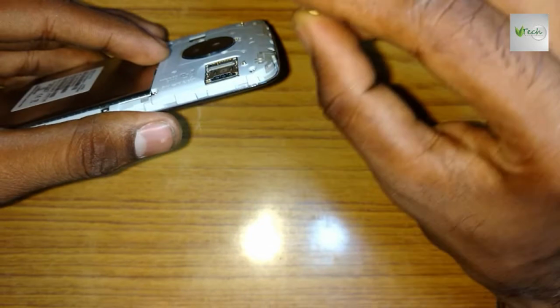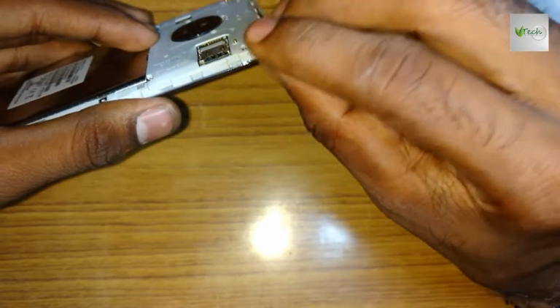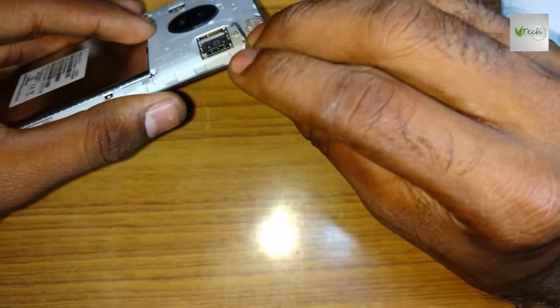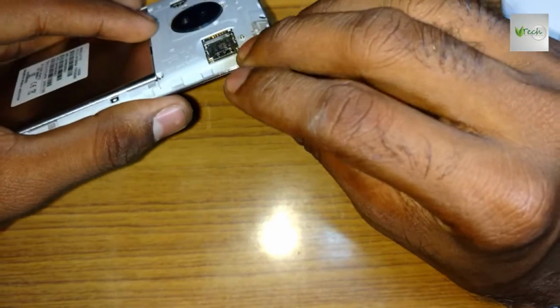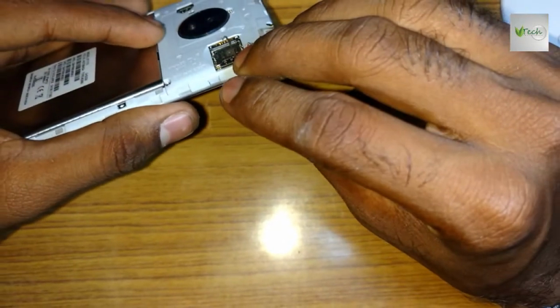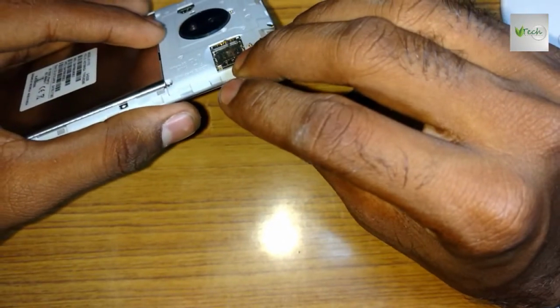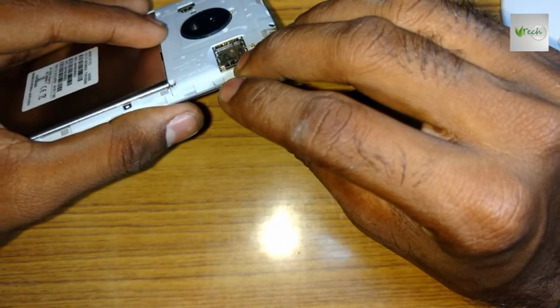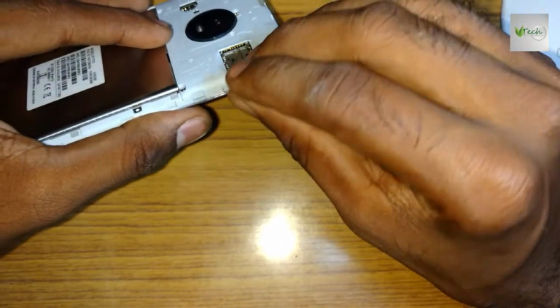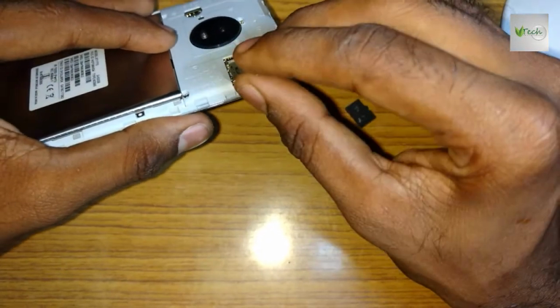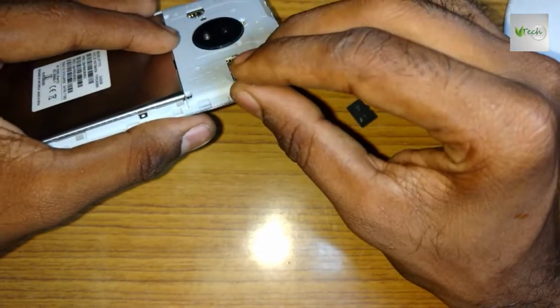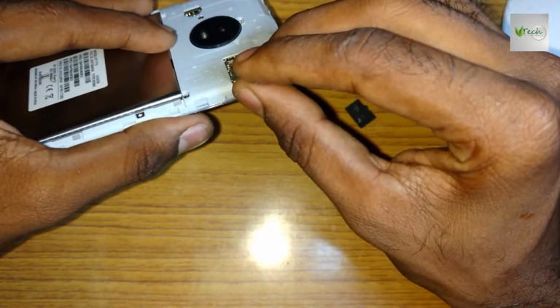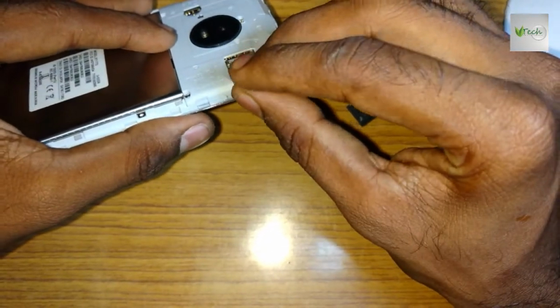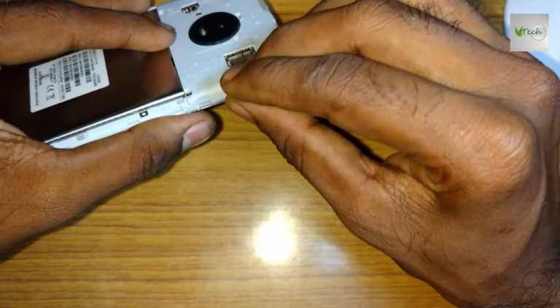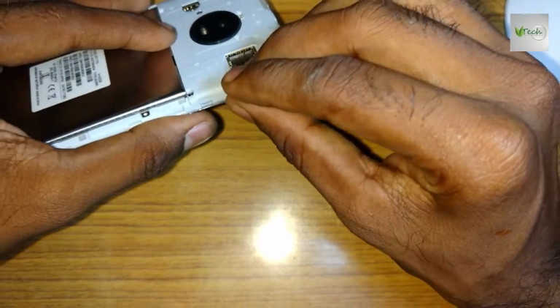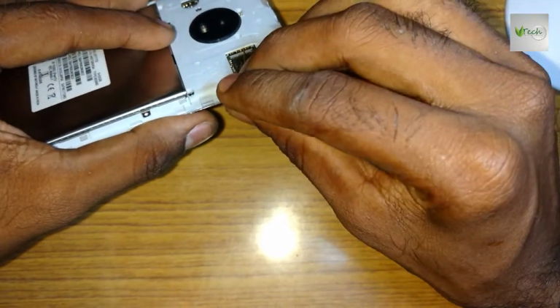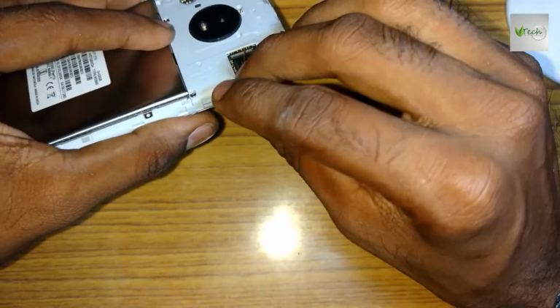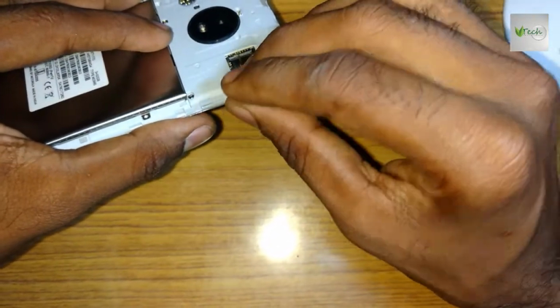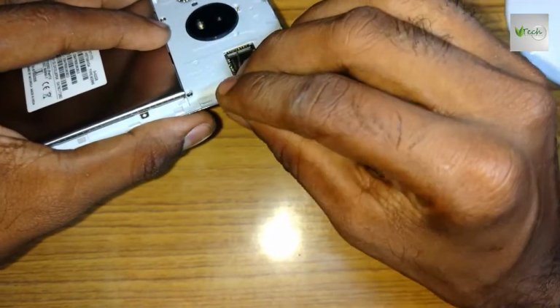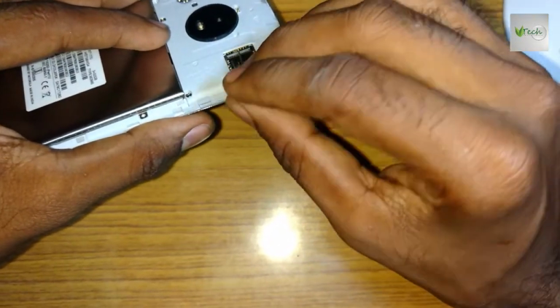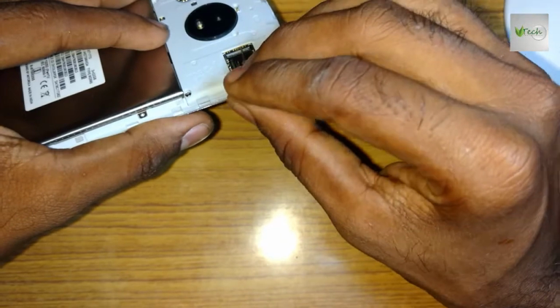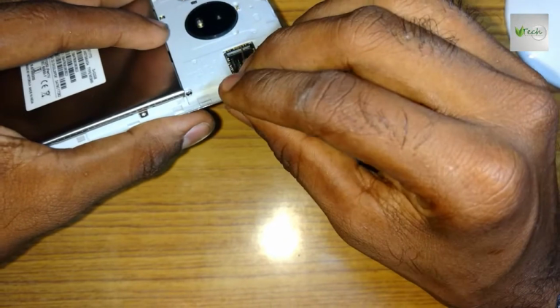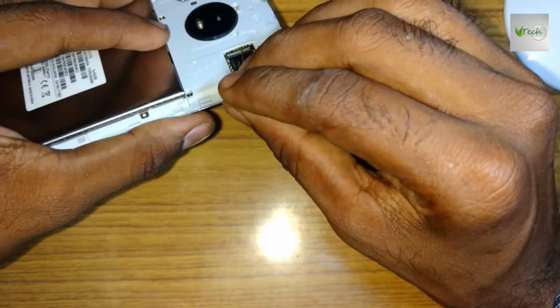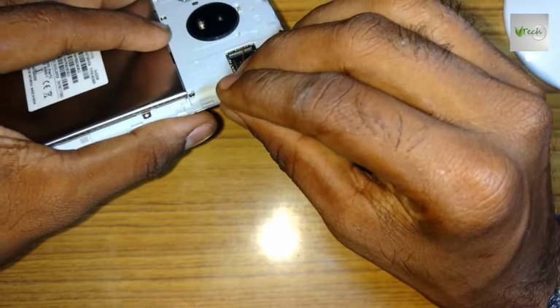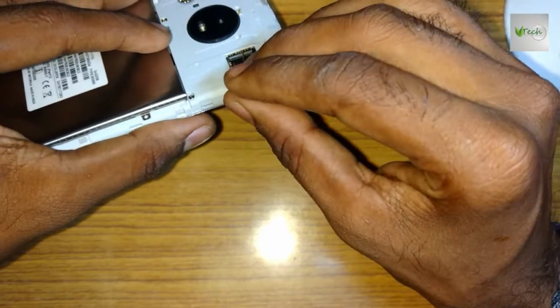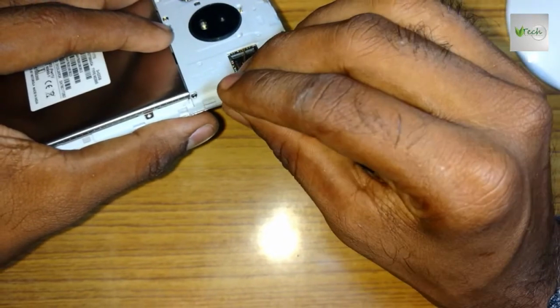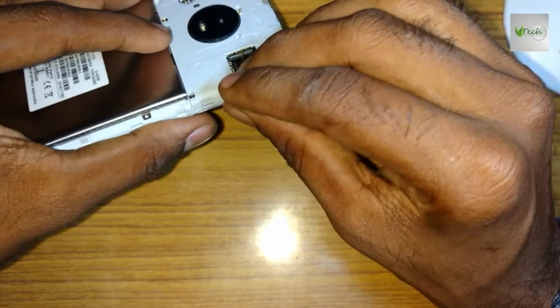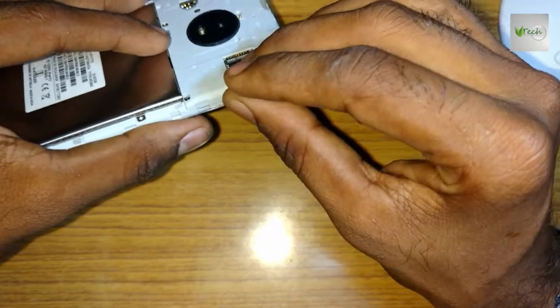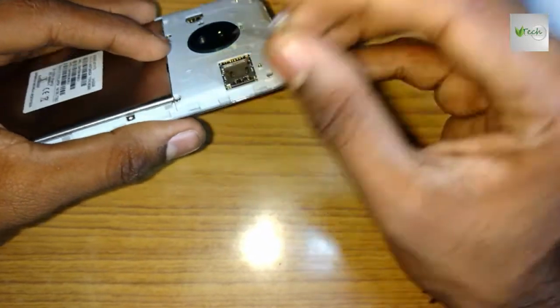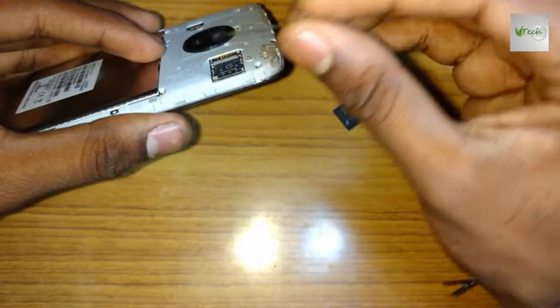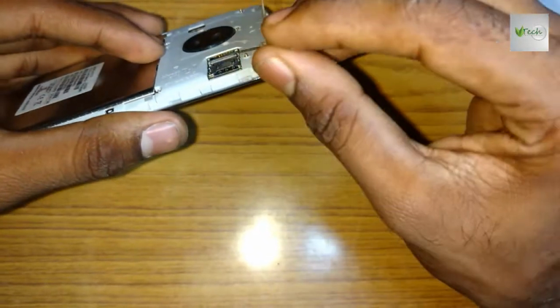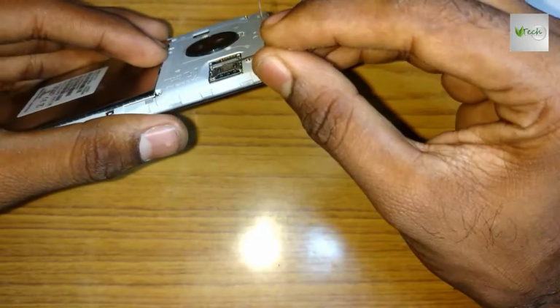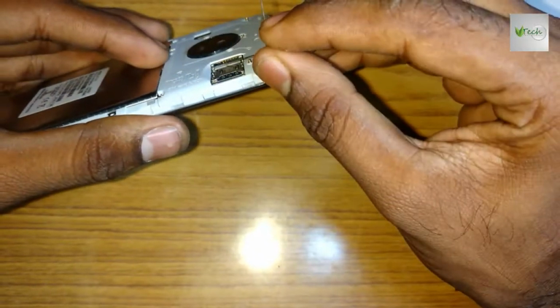I'll take the pin, we'll add one pin, we'll heat the pin. Later, we'll fix it.